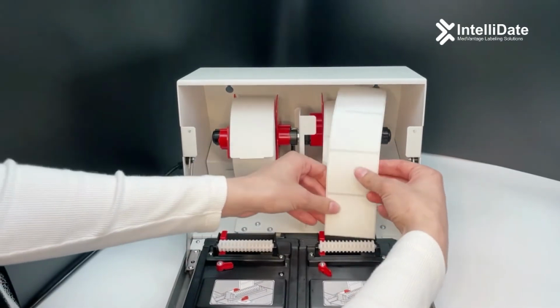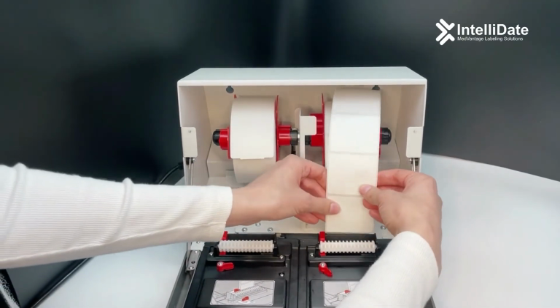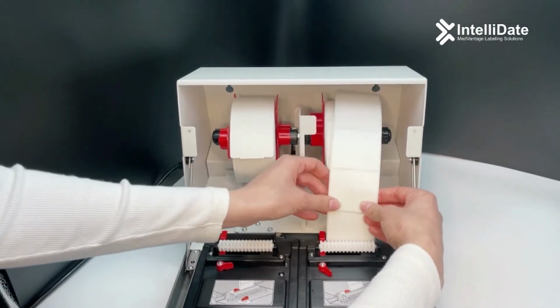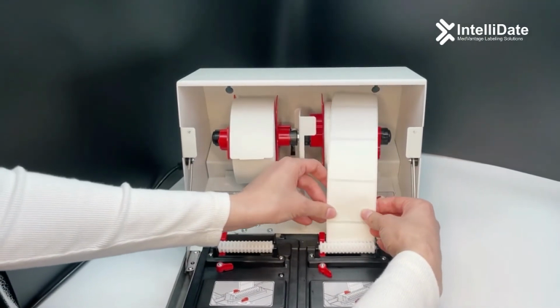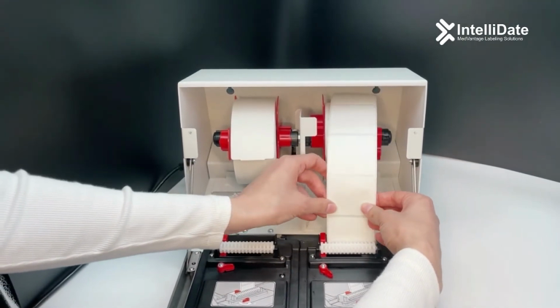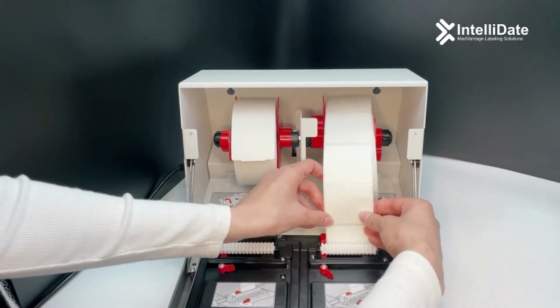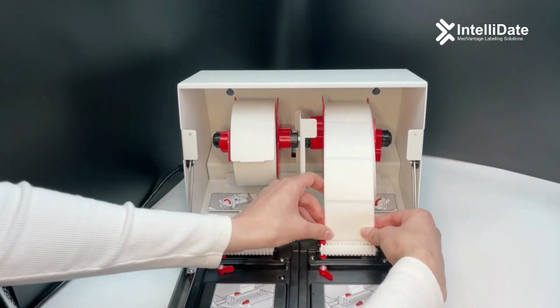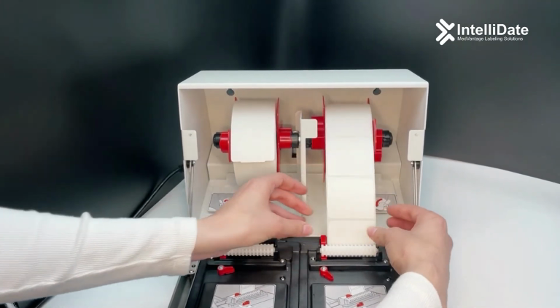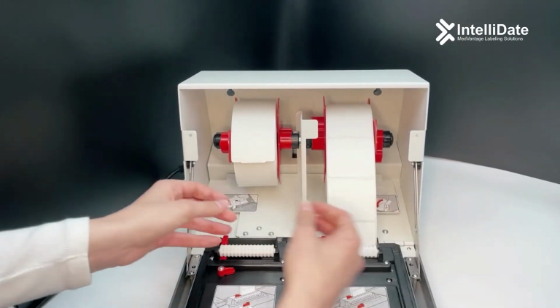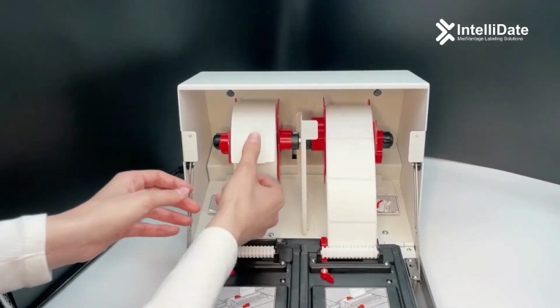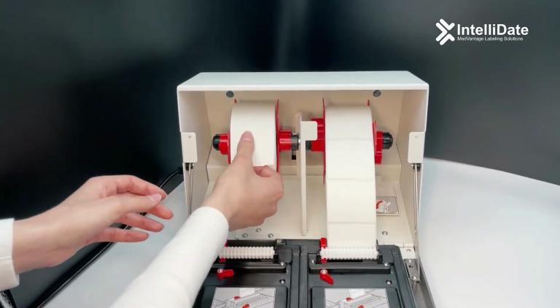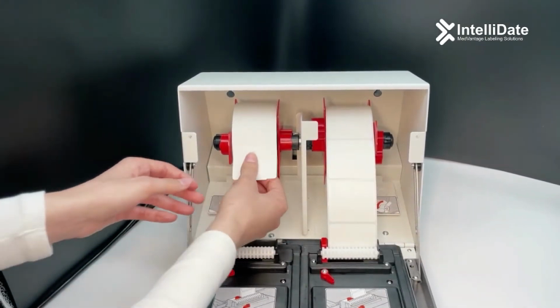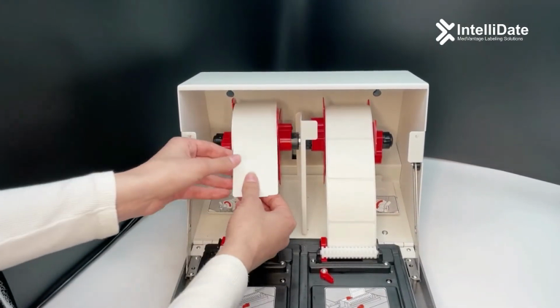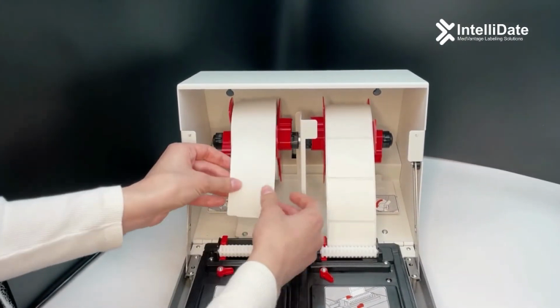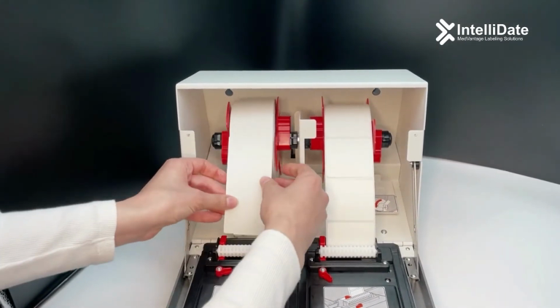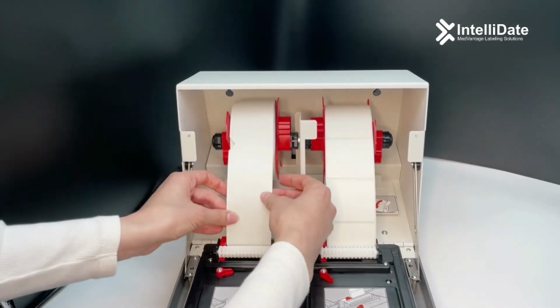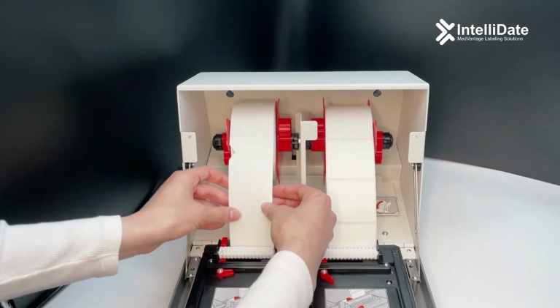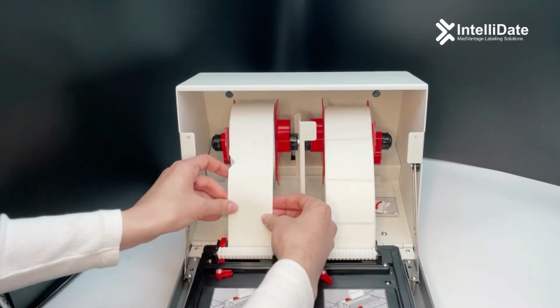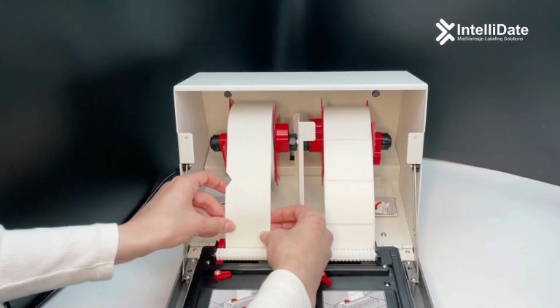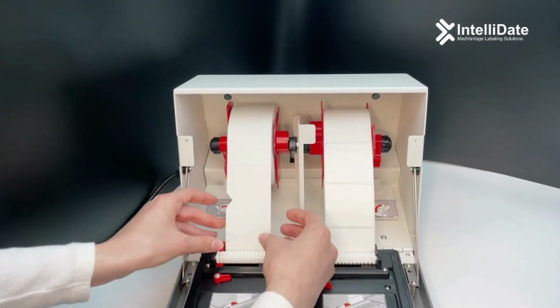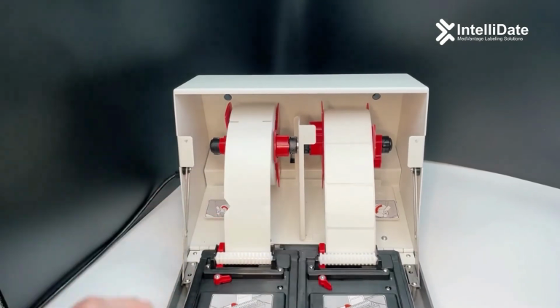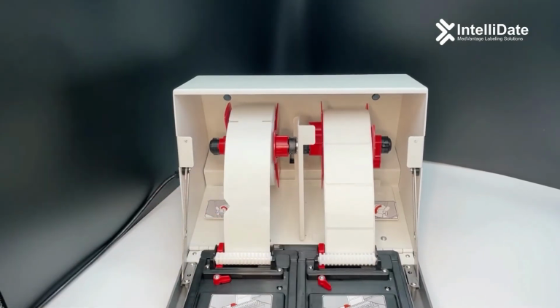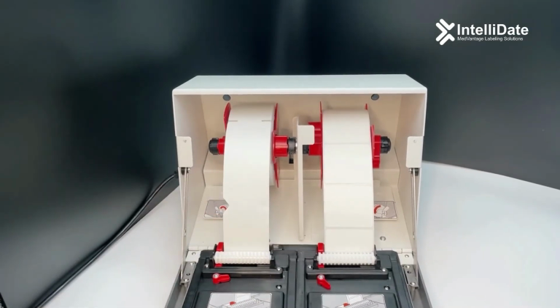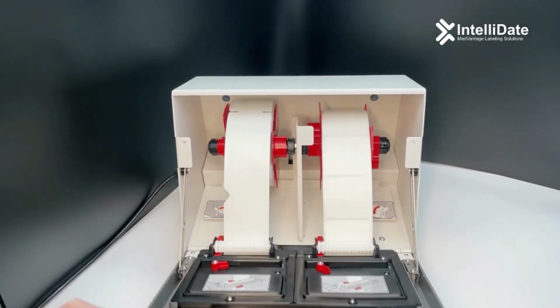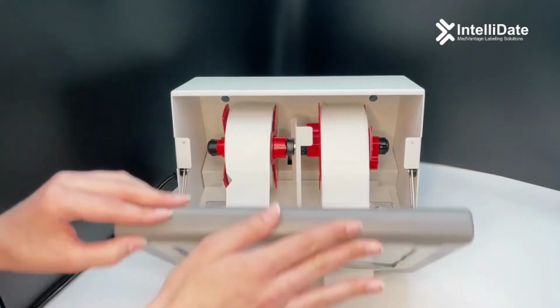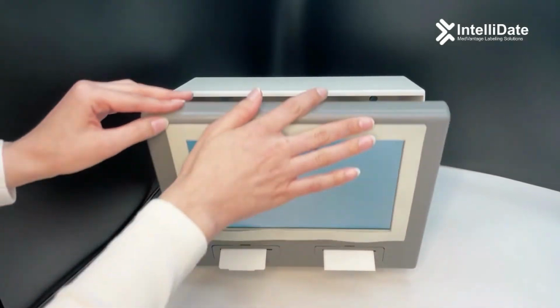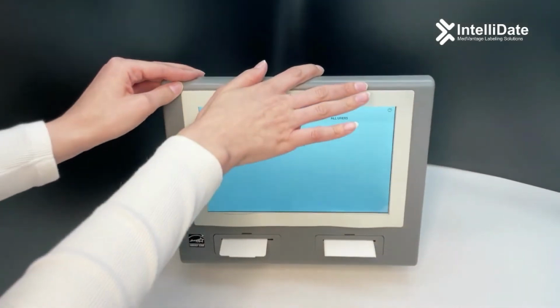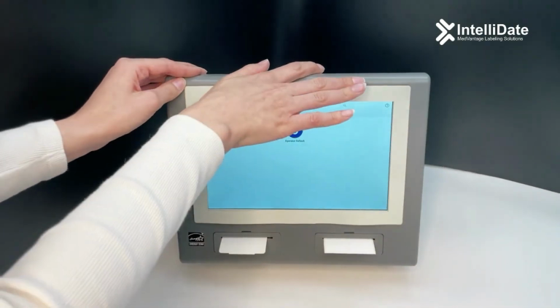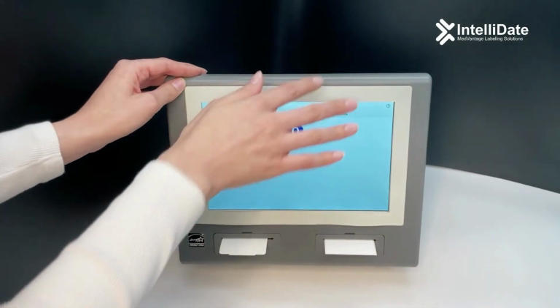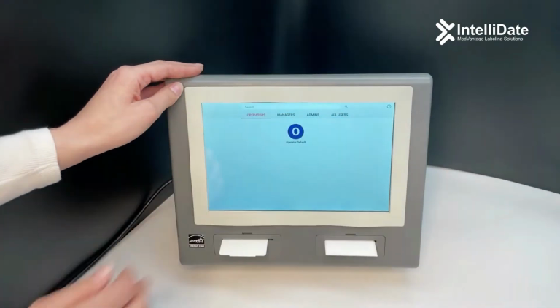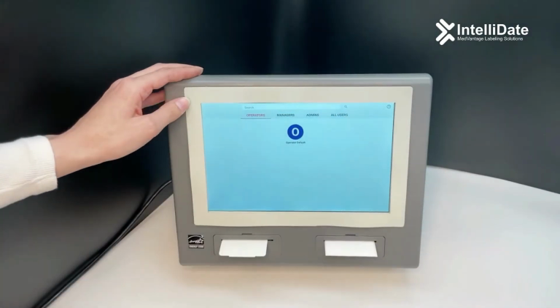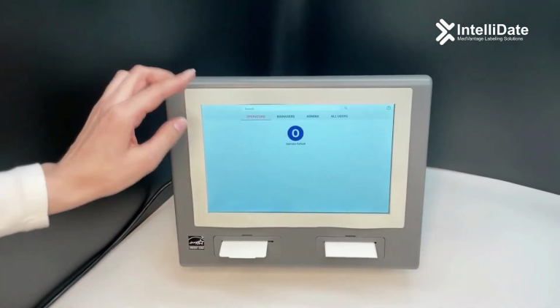The print head should grab a label just like a vending machine. Now, you're all set to print.